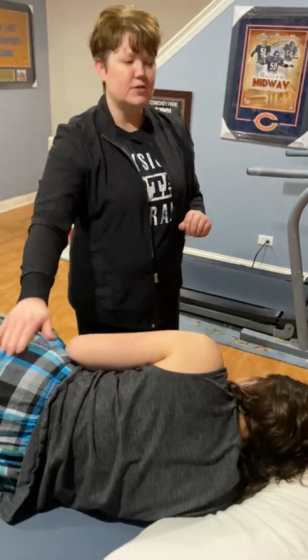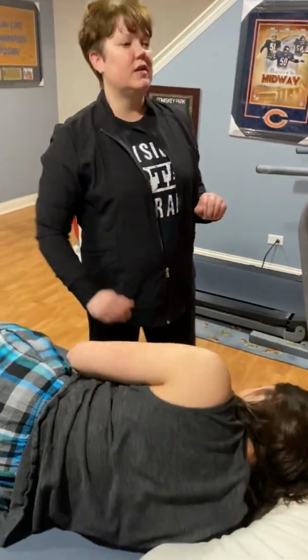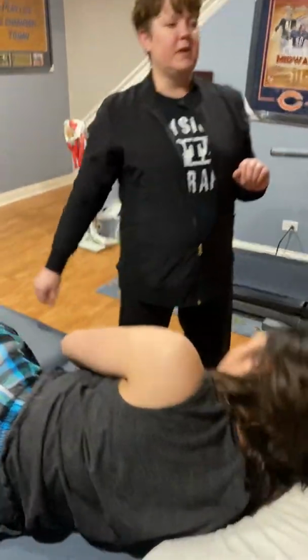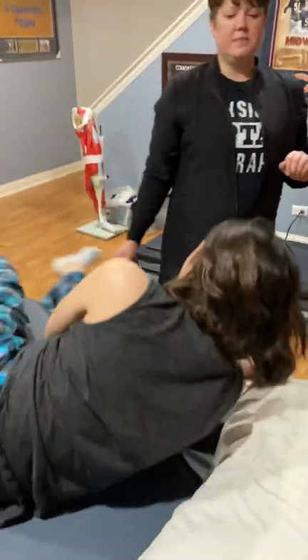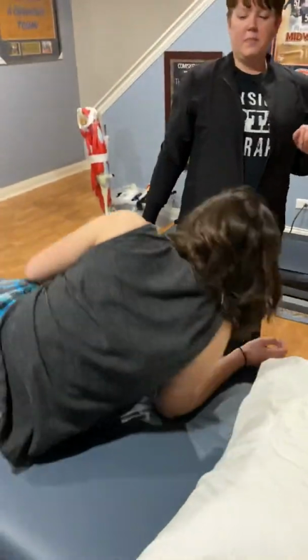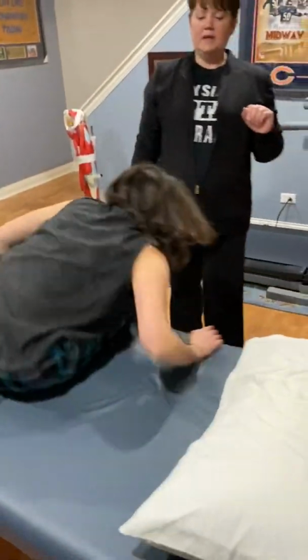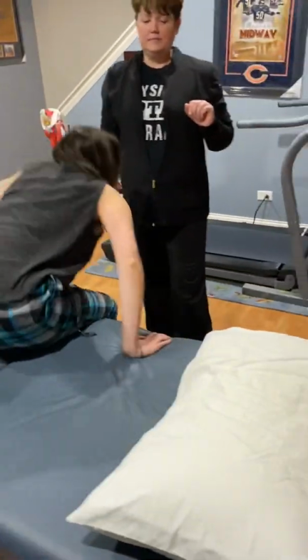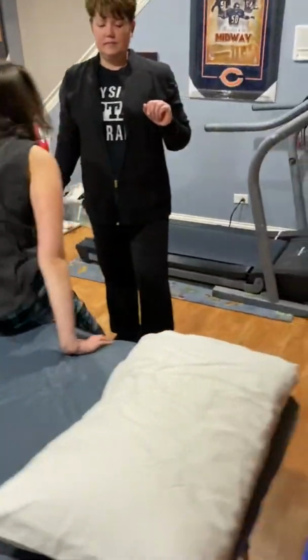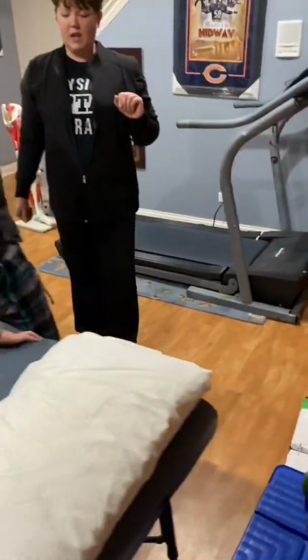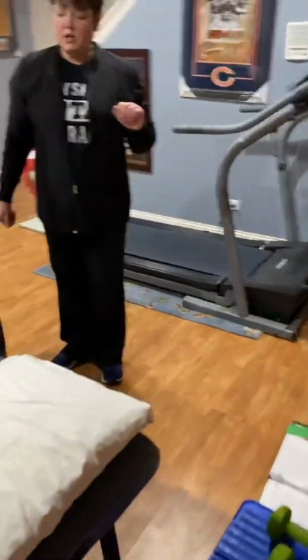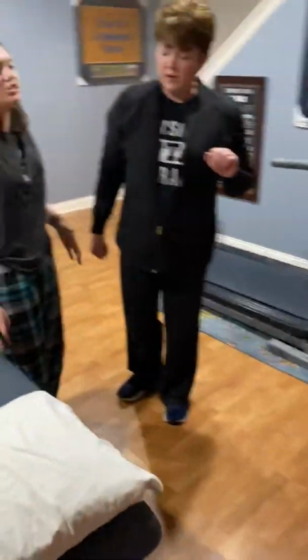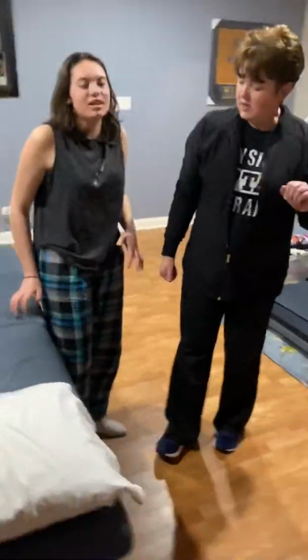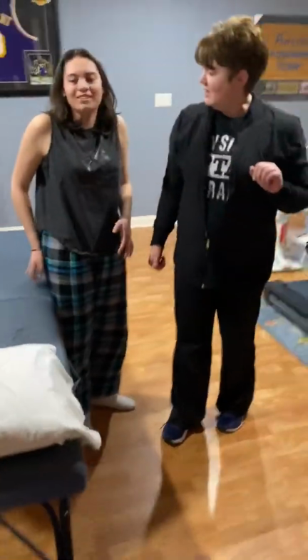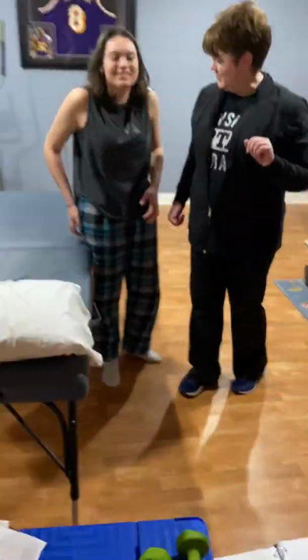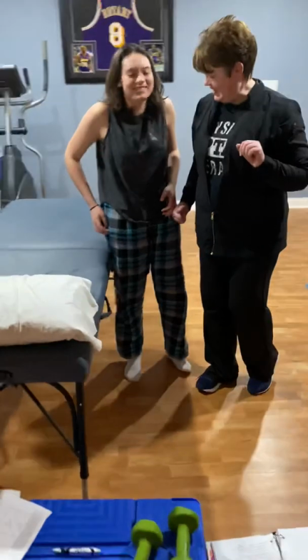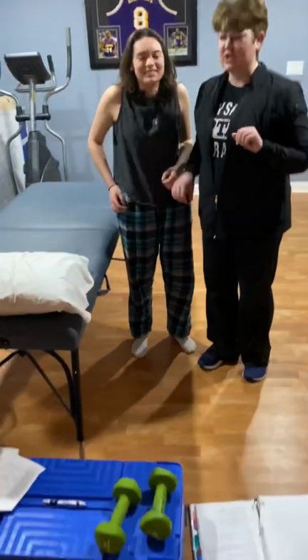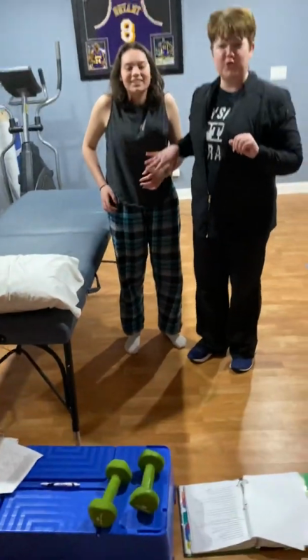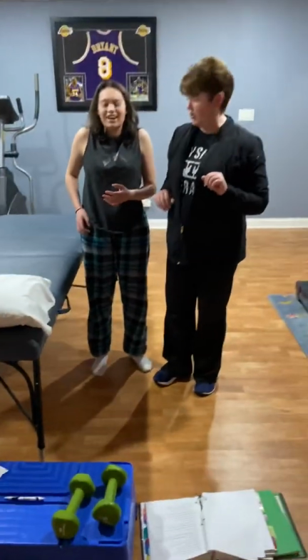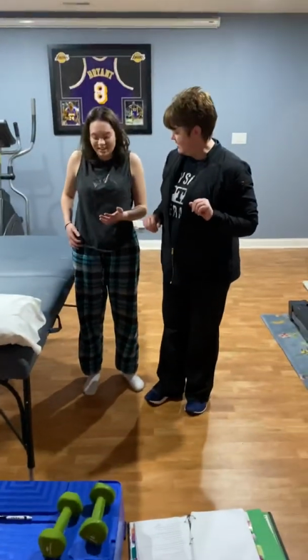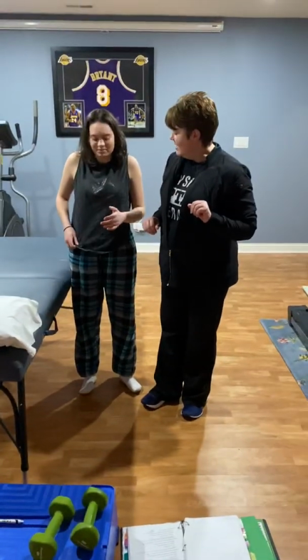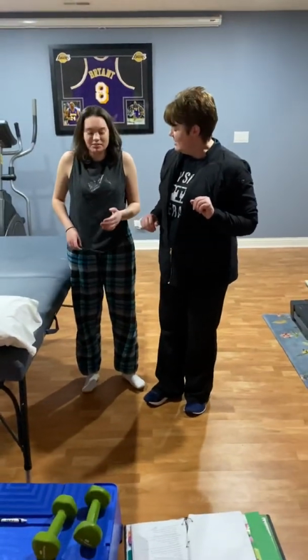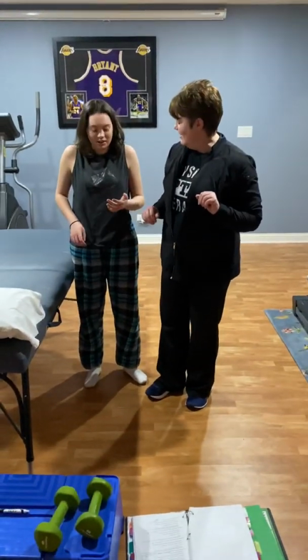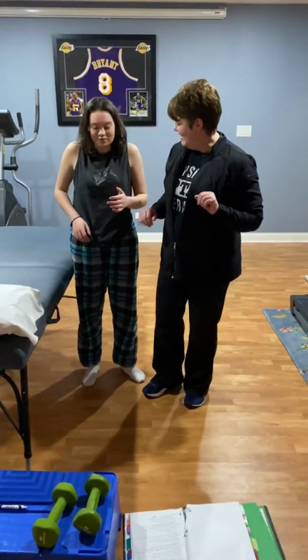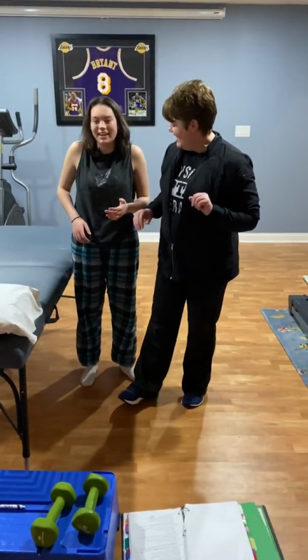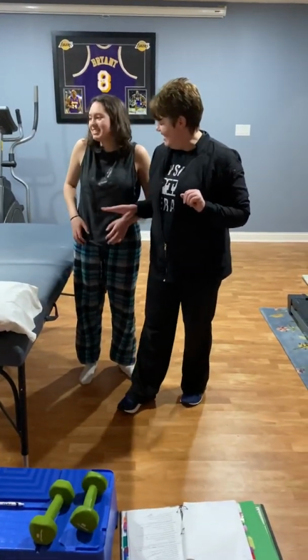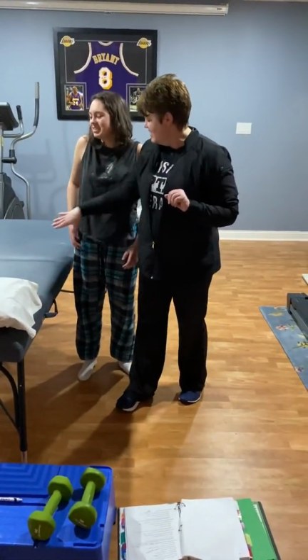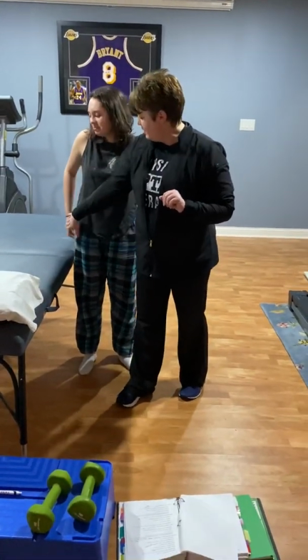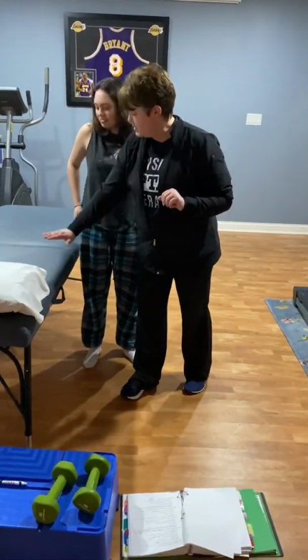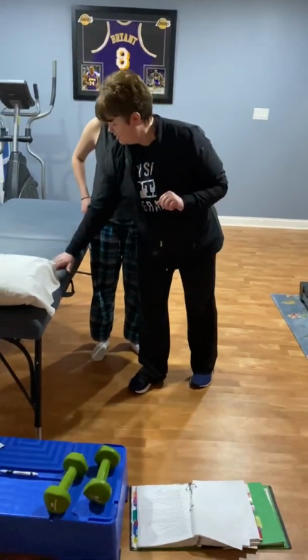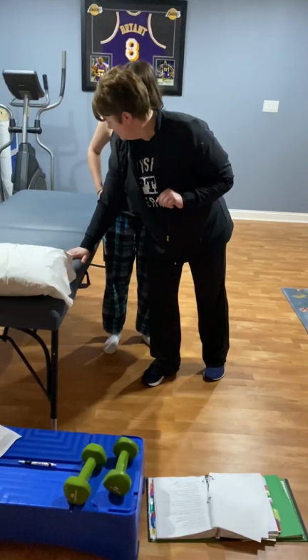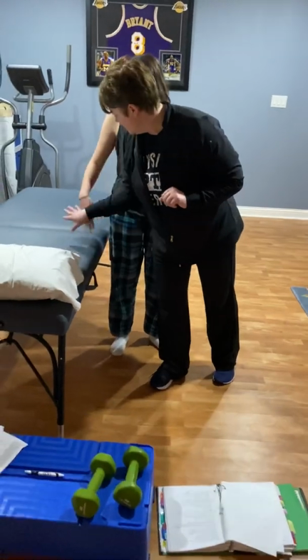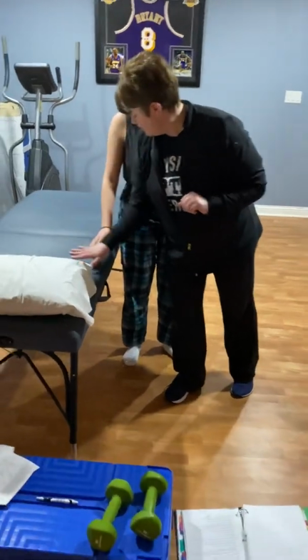Can you stand up for me? She has a burn on her hand, so what I want you to do is put this hand down and just hang this arm.